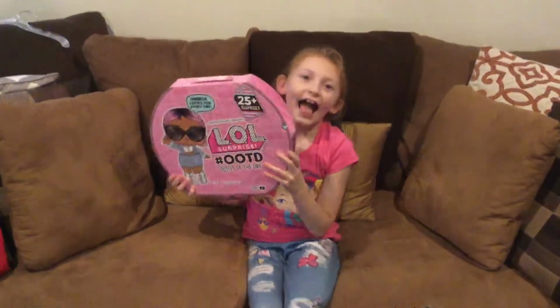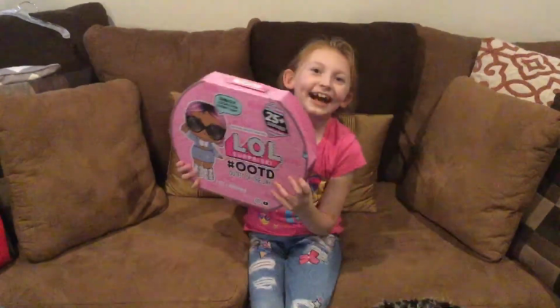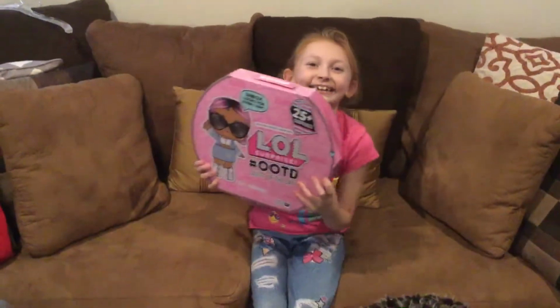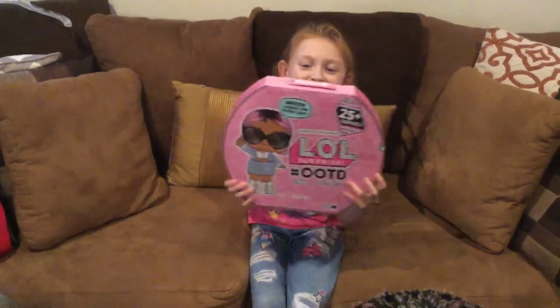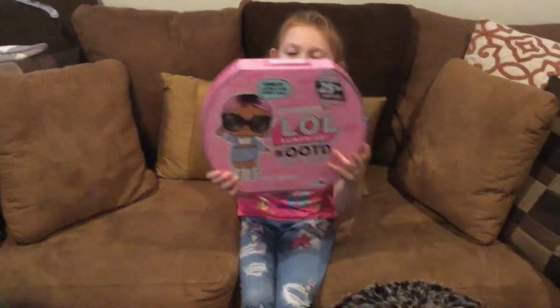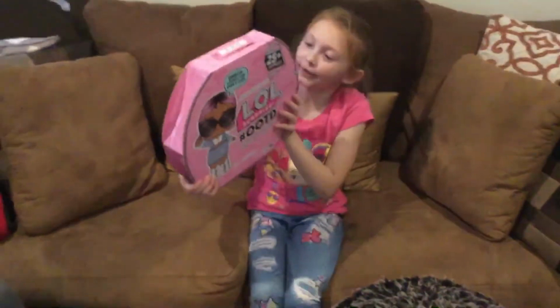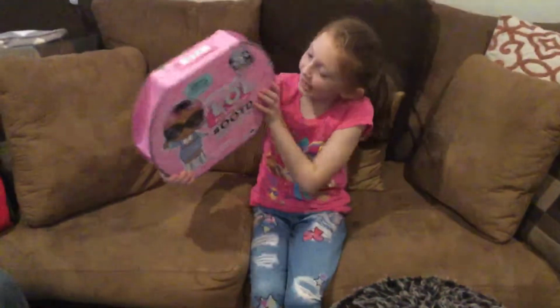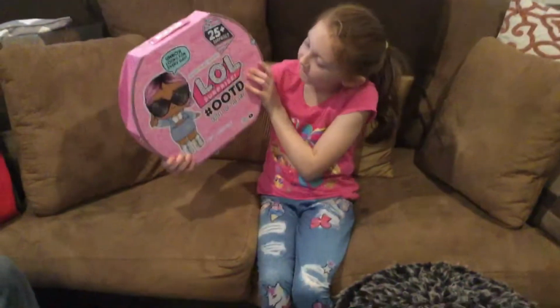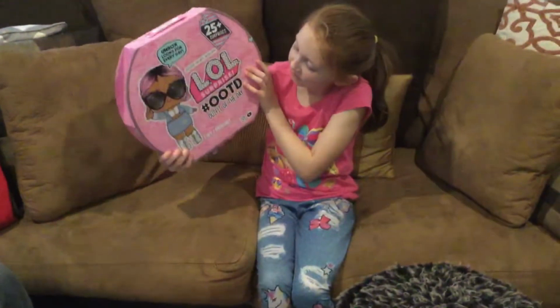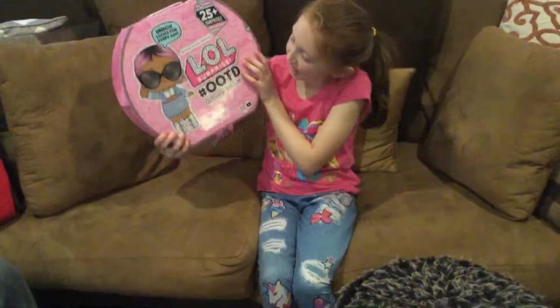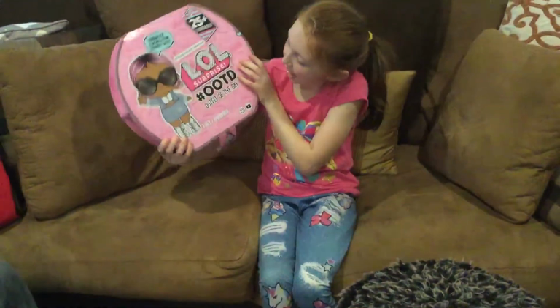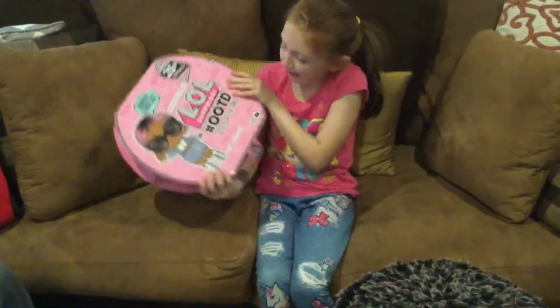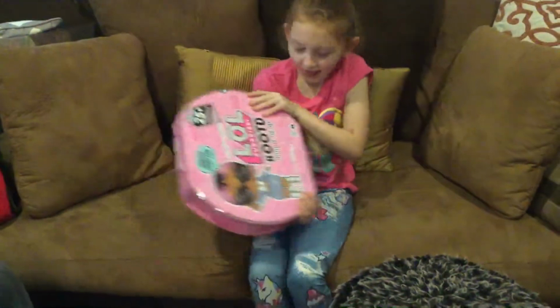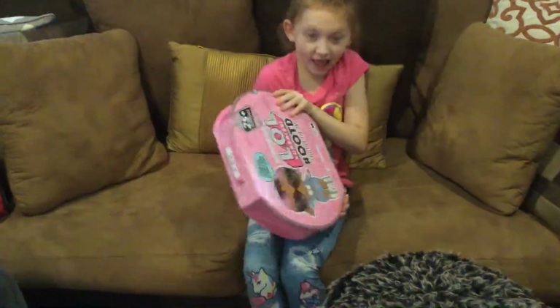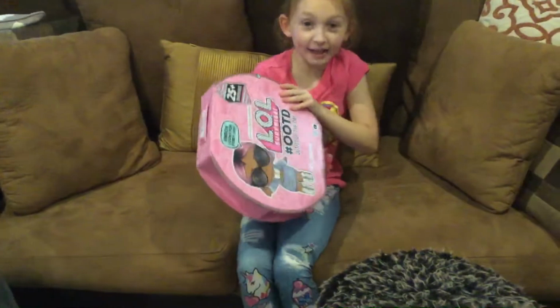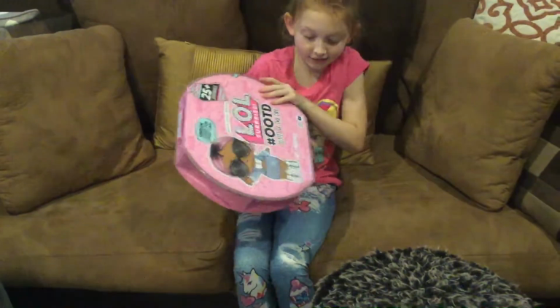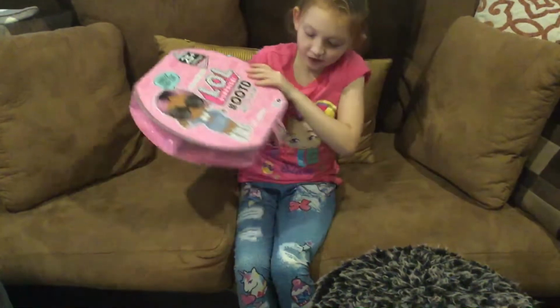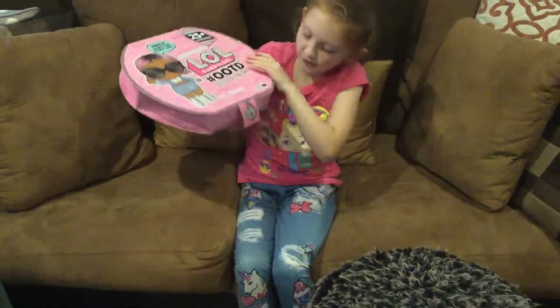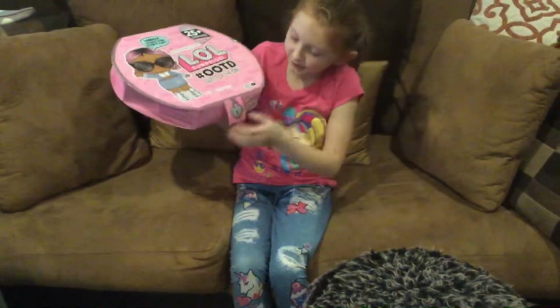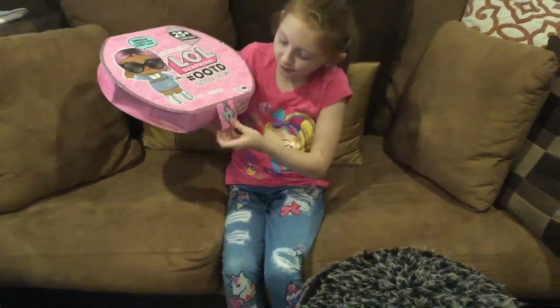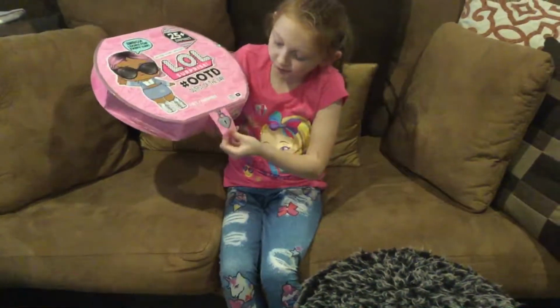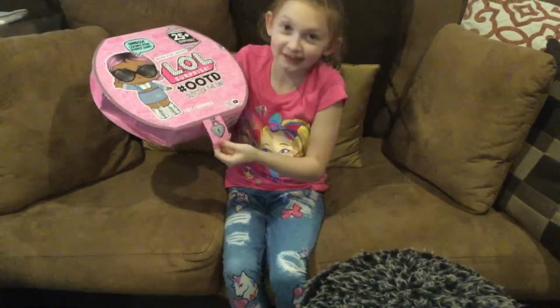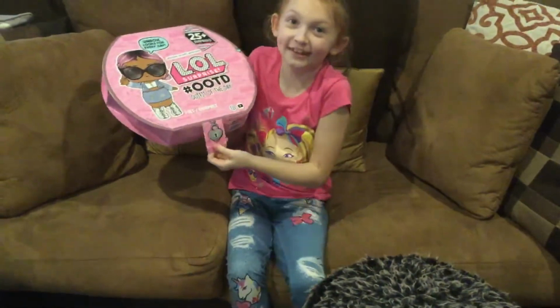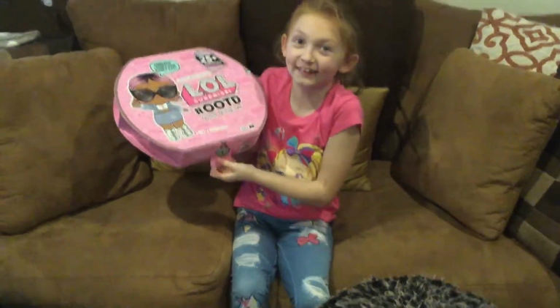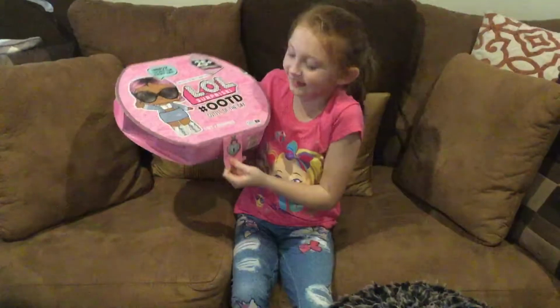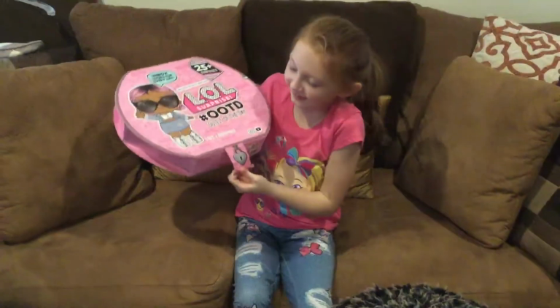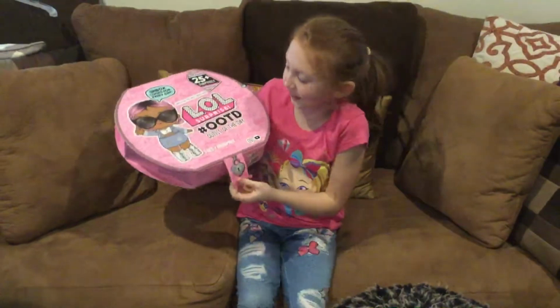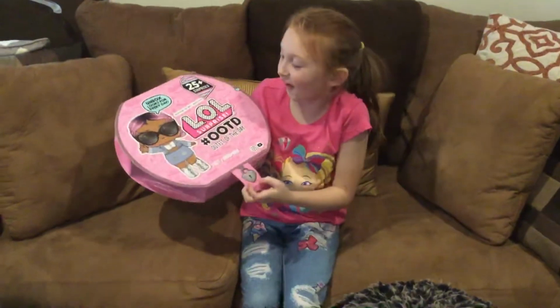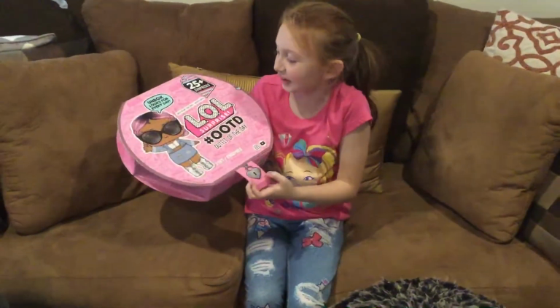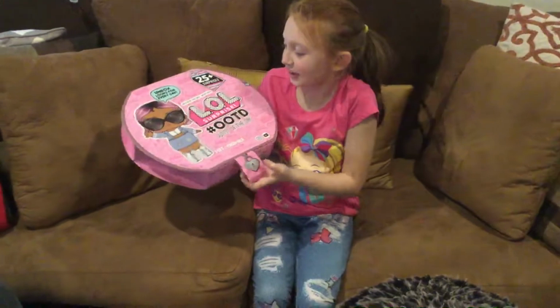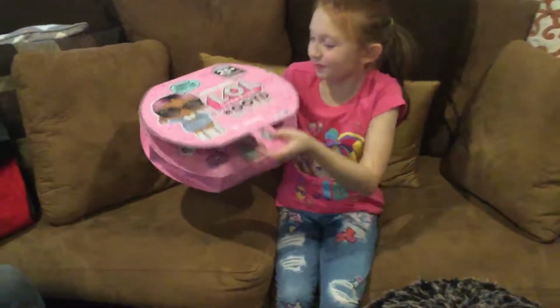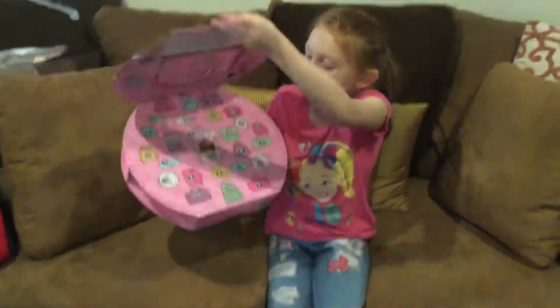Hey guys, so today I'm opening Outfit of the Day, and it also has a cute little lock on it. It's like it's really locked. Ta-da!